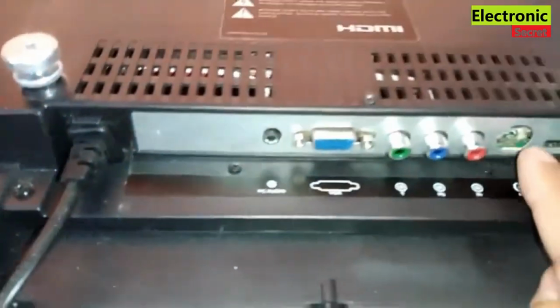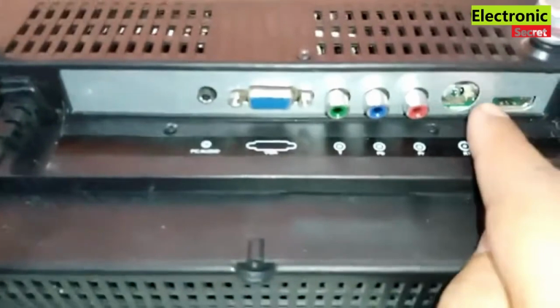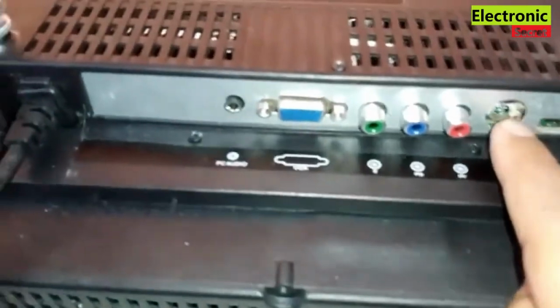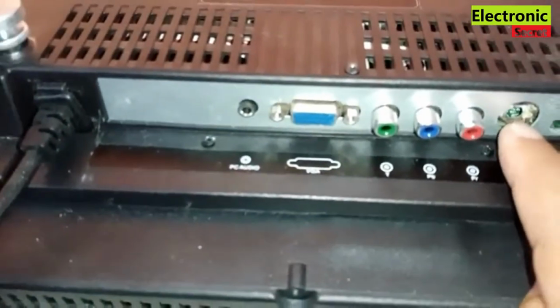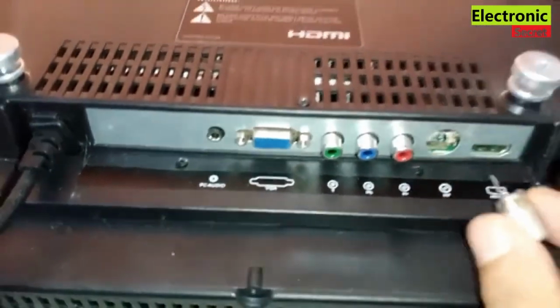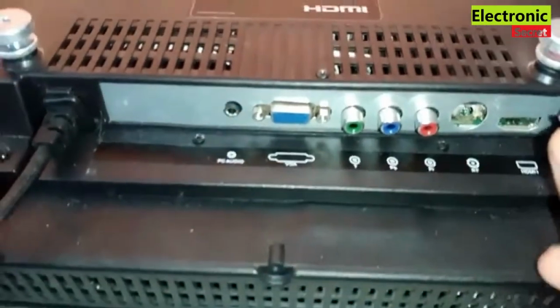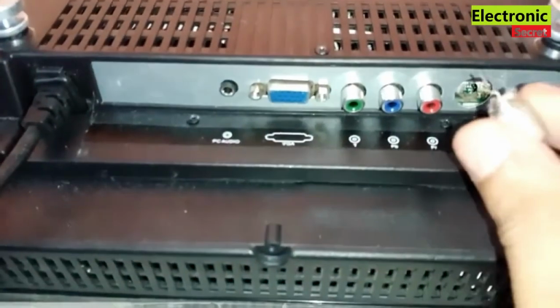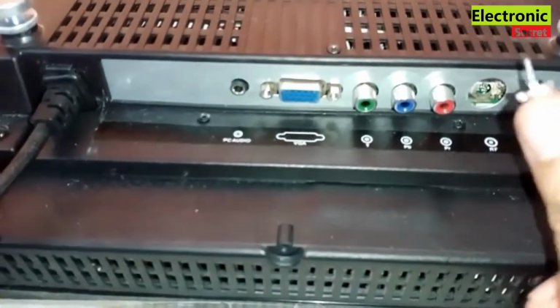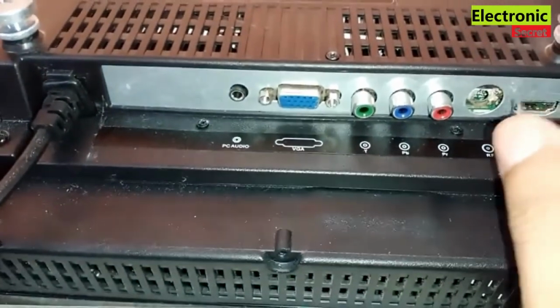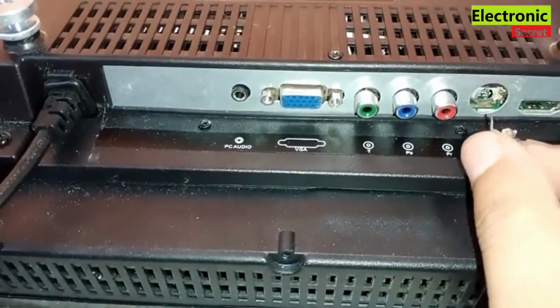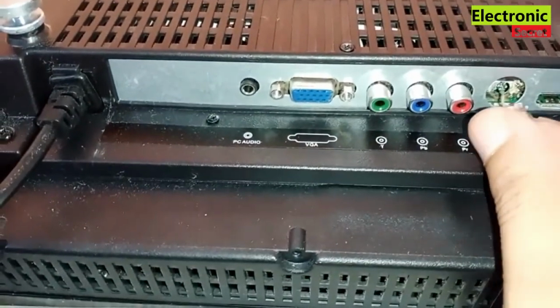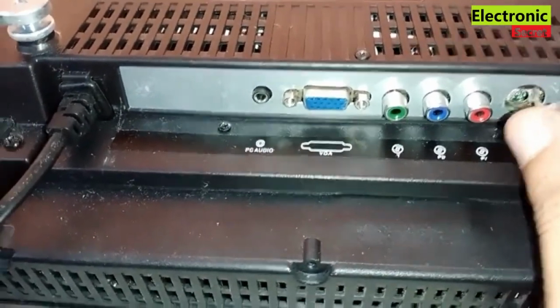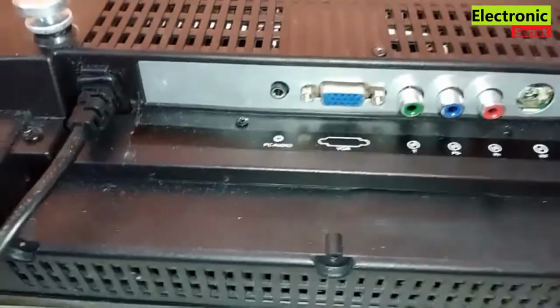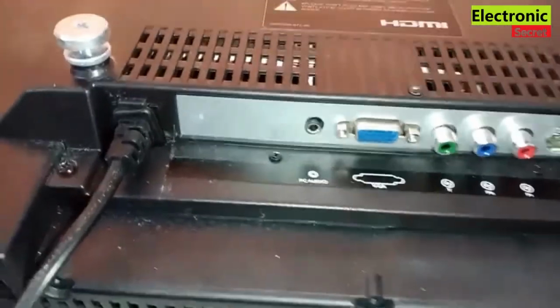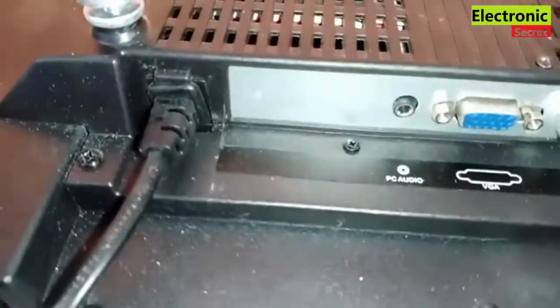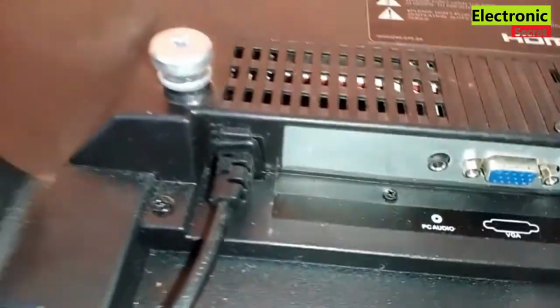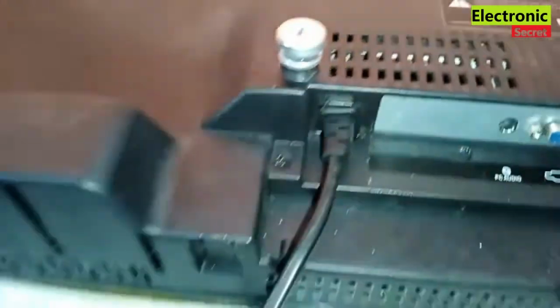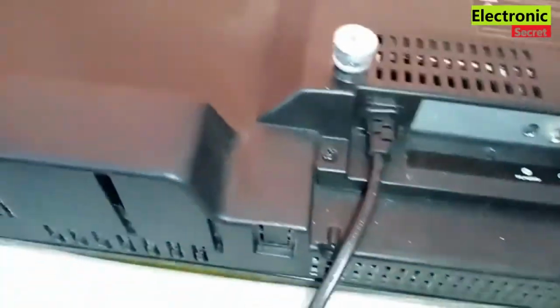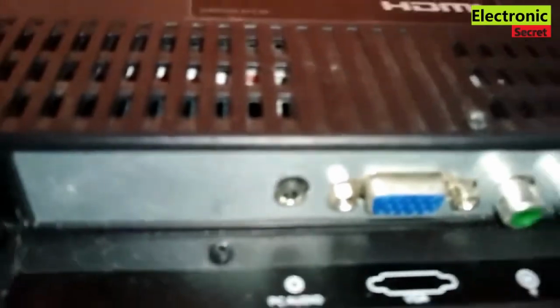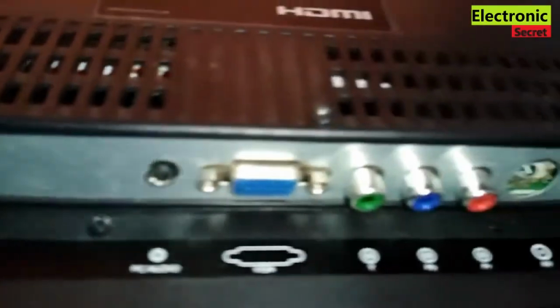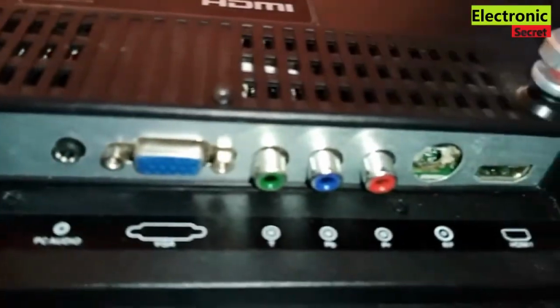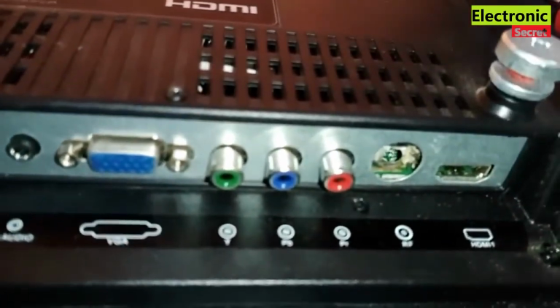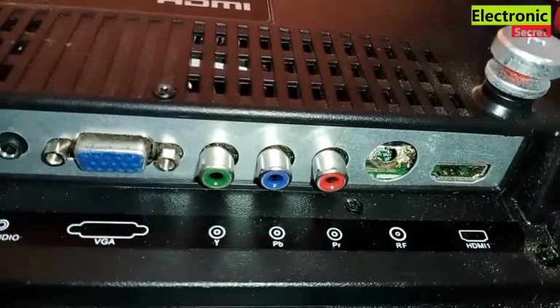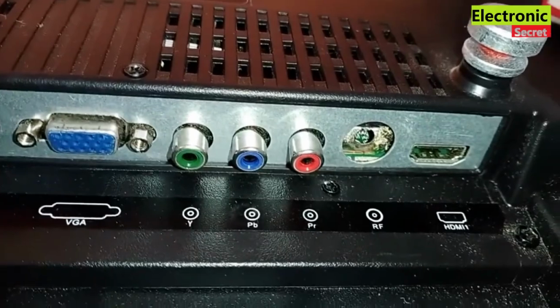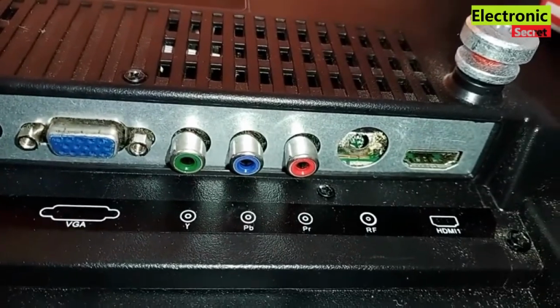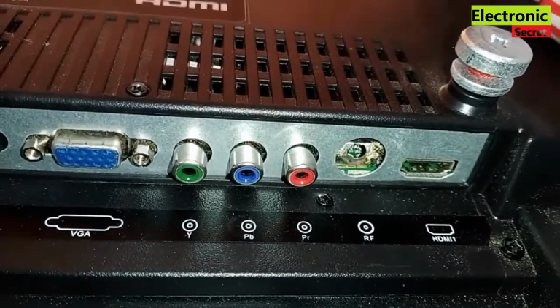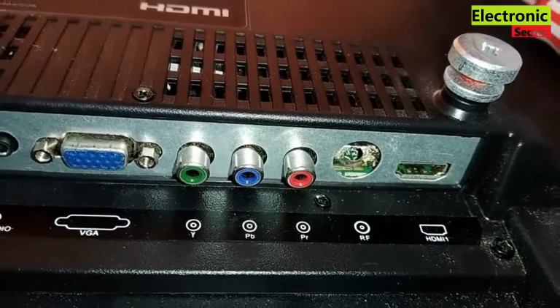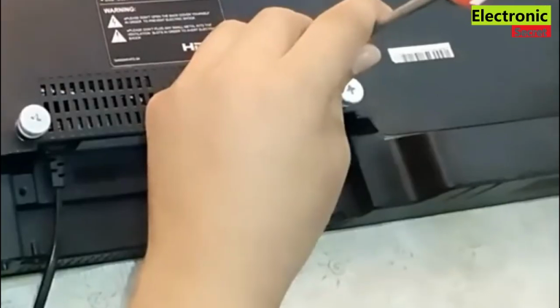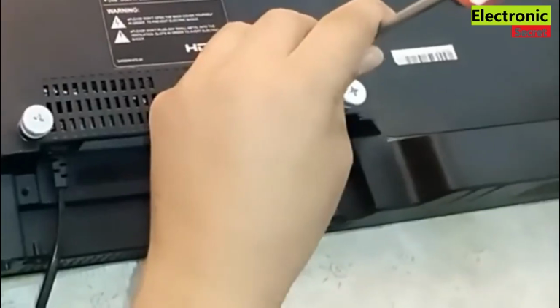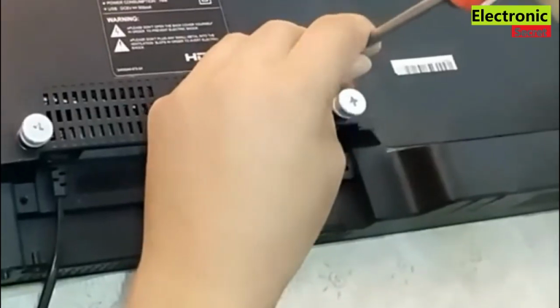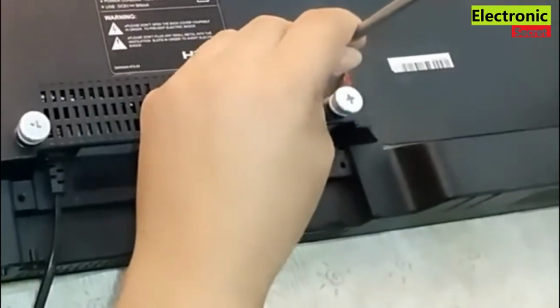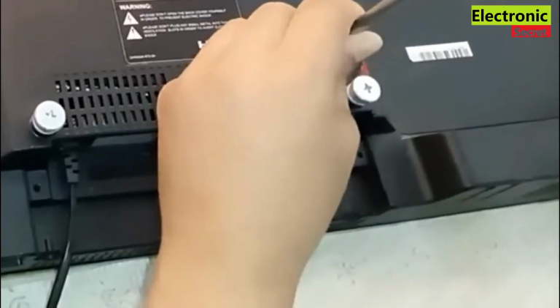Hi guys, in this video I am going to quickly show you how to fix a broken TV antenna connector of your Vizio TV. This method will work on all TV models irrespective of the brand, so you can try it and easily fix it at home.